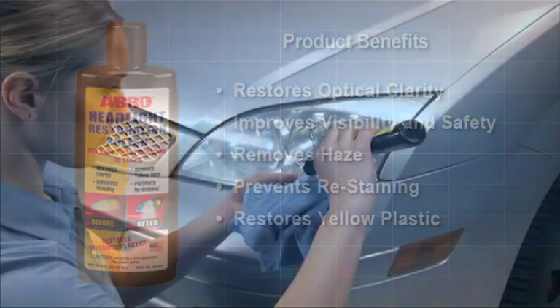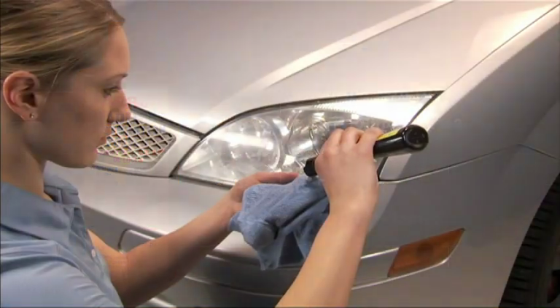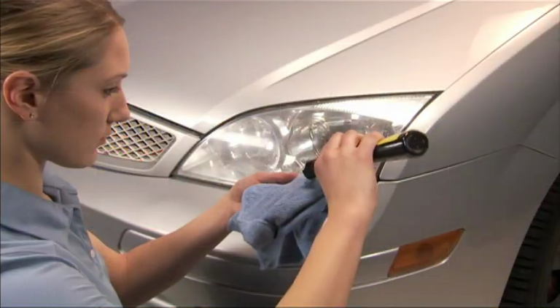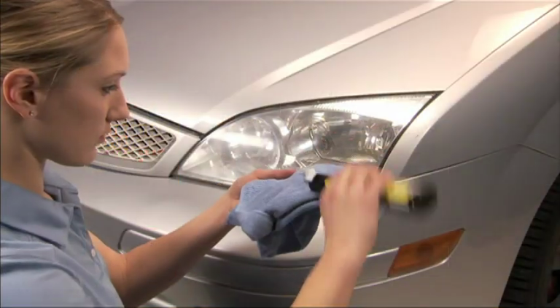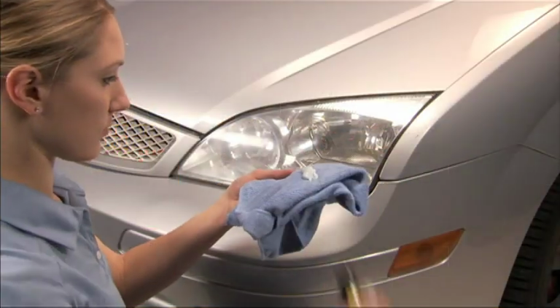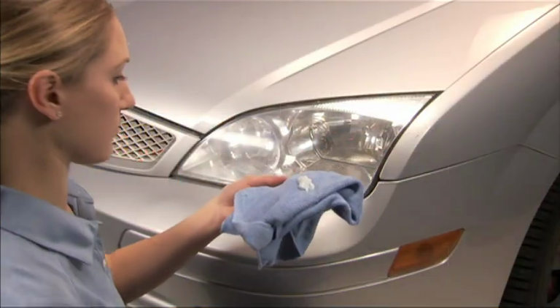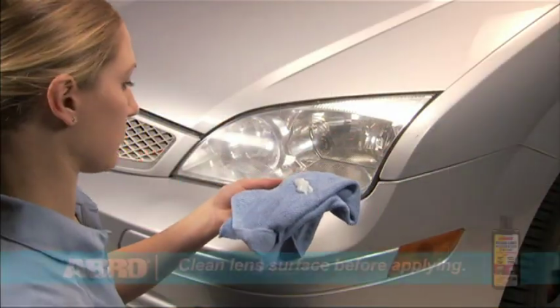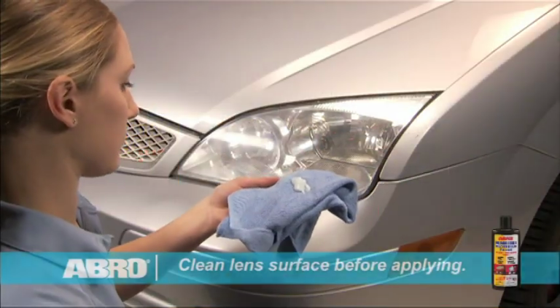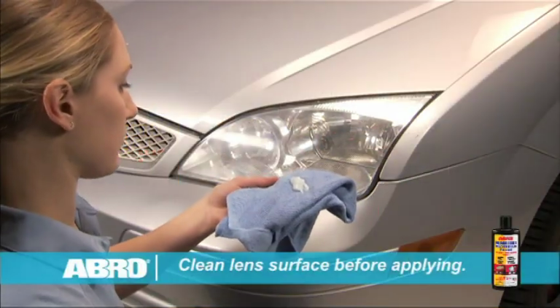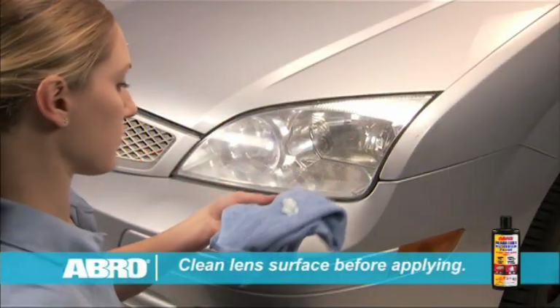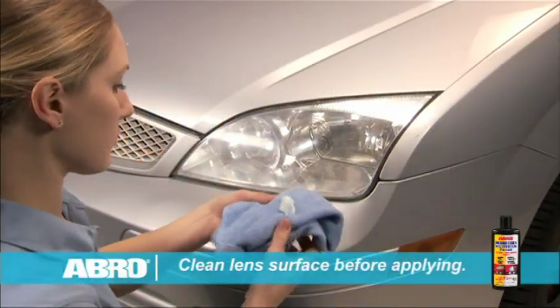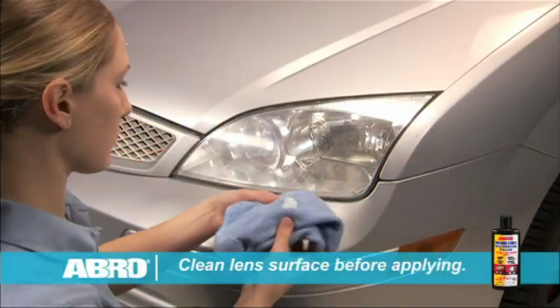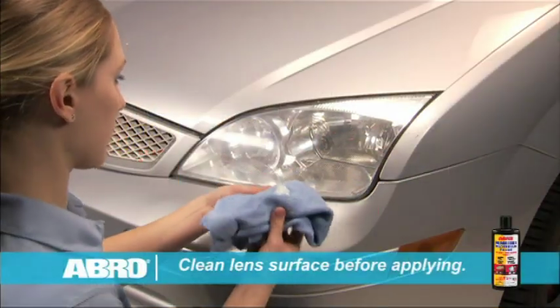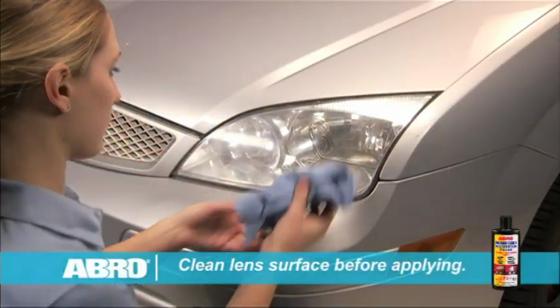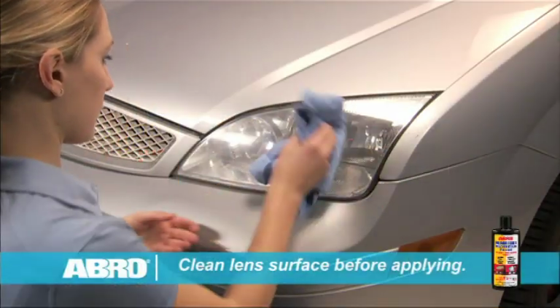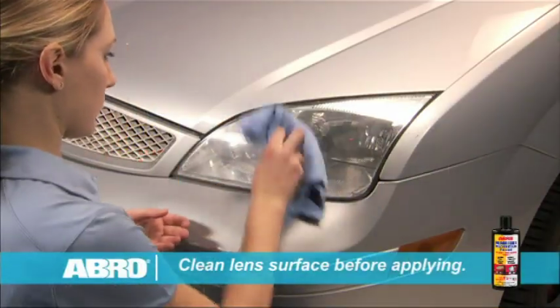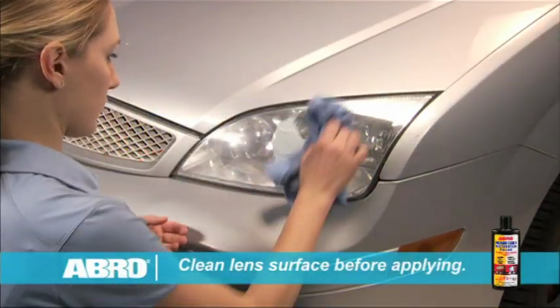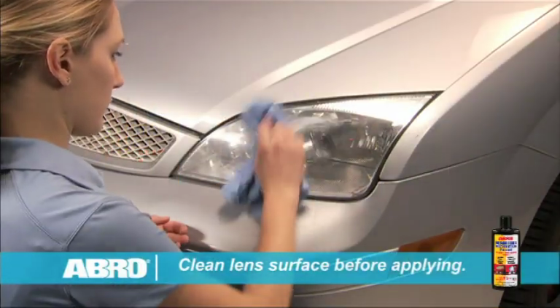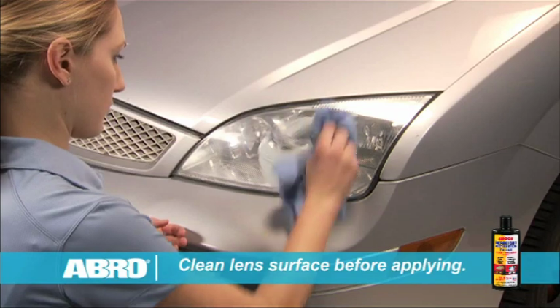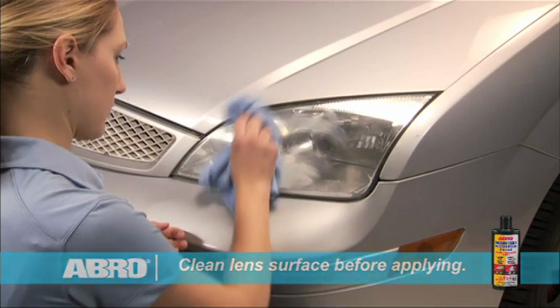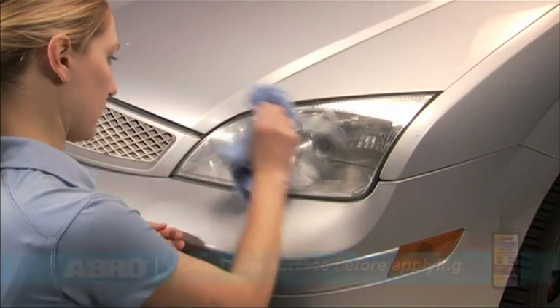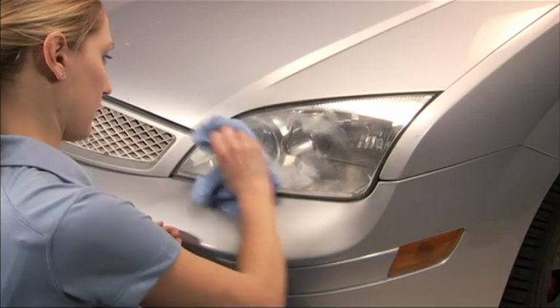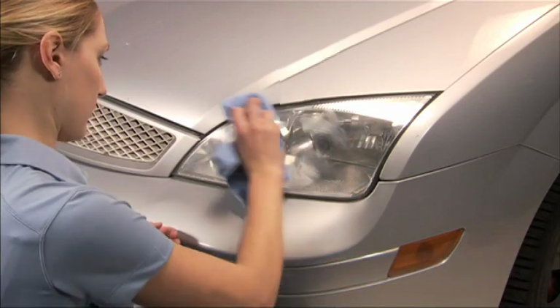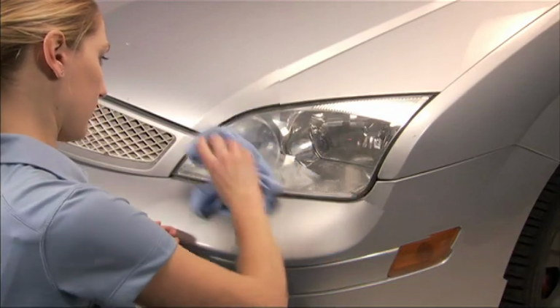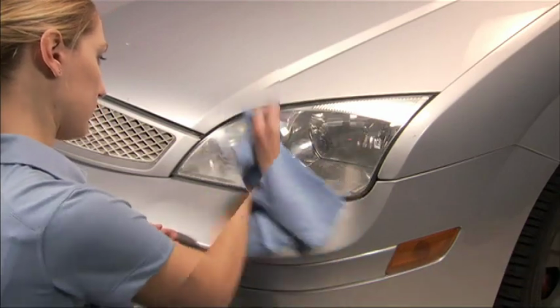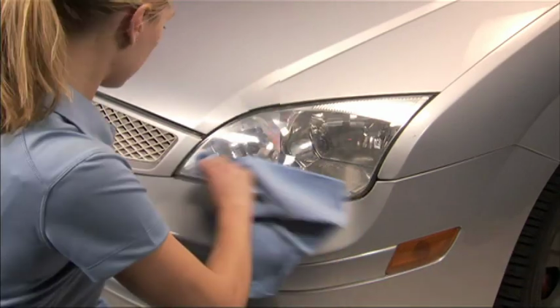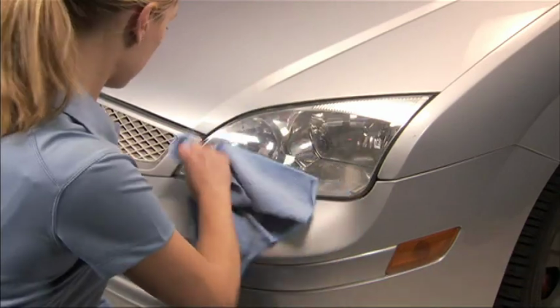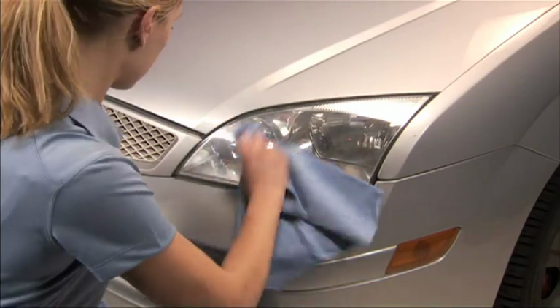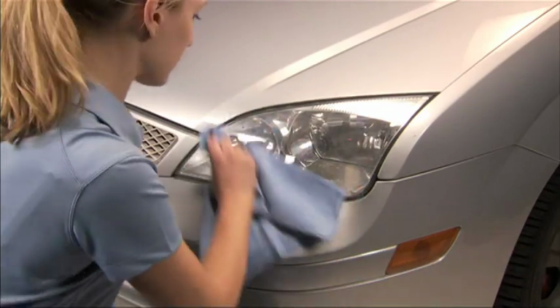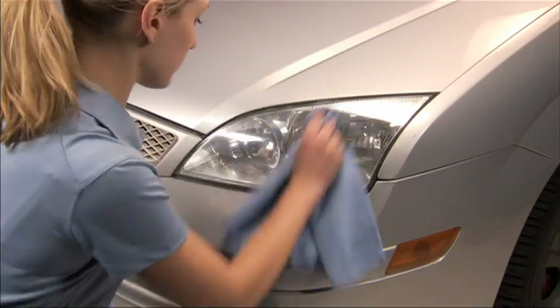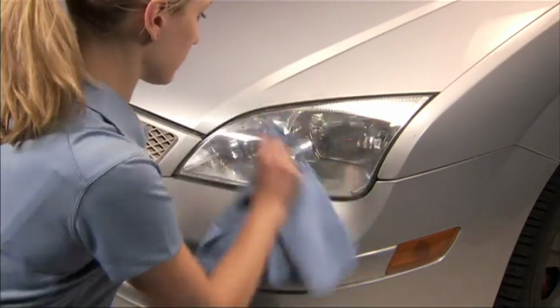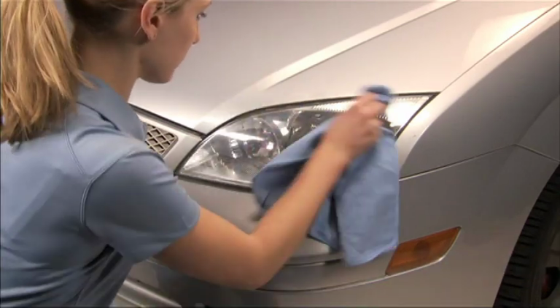Apply polish to a clean dry cloth, then rub cleaner into the lens surface in a circular motion. Buff off with a clean dry cloth.